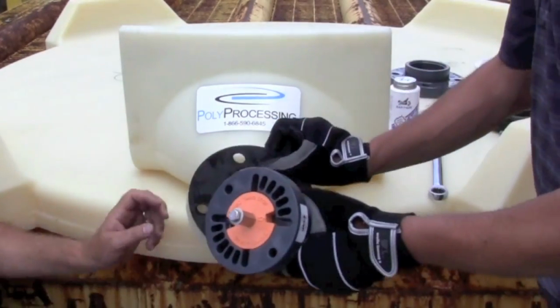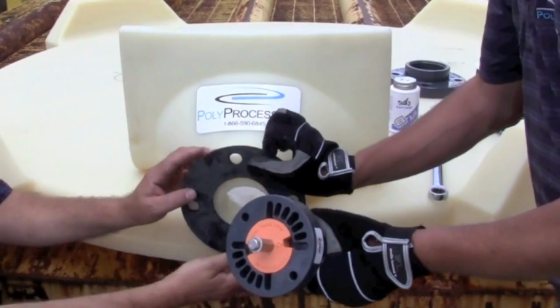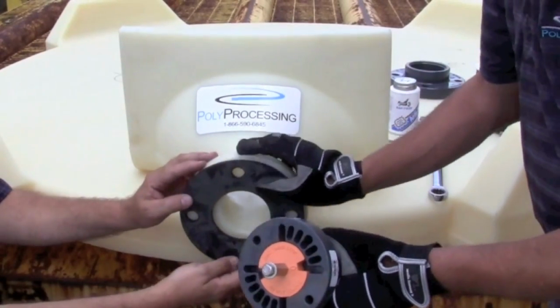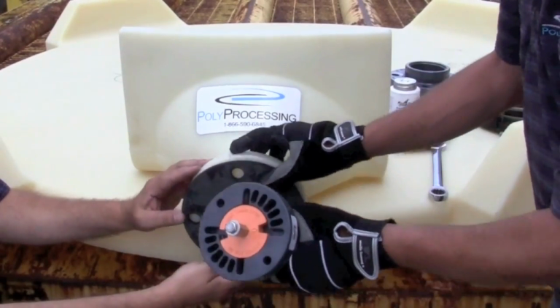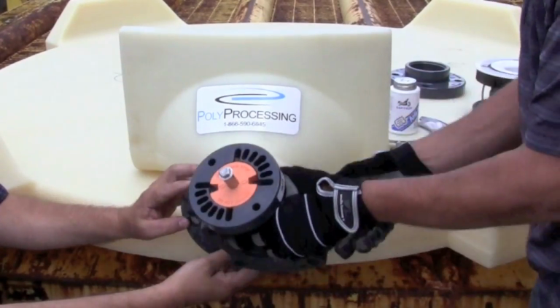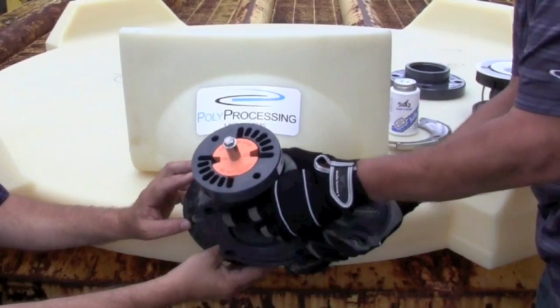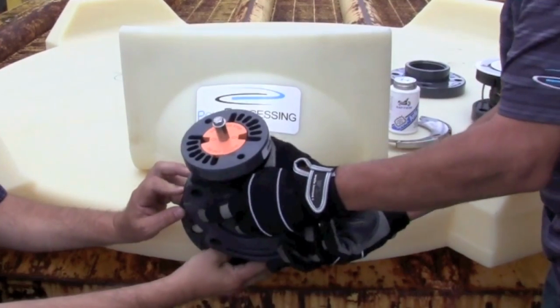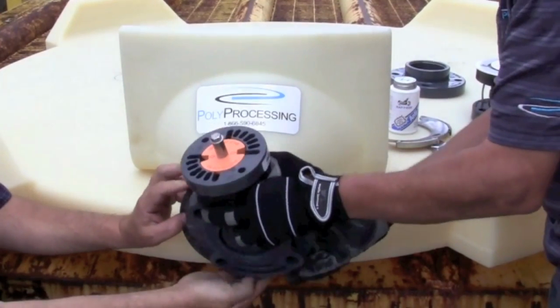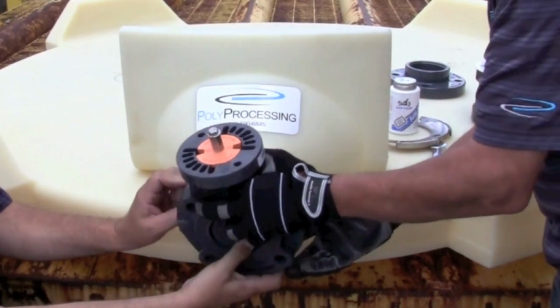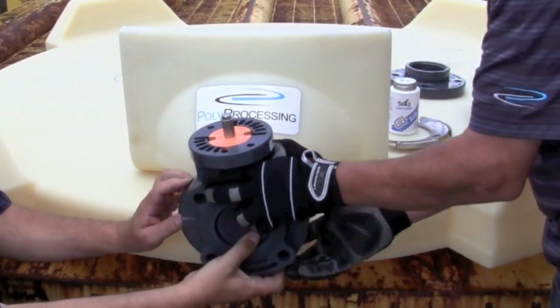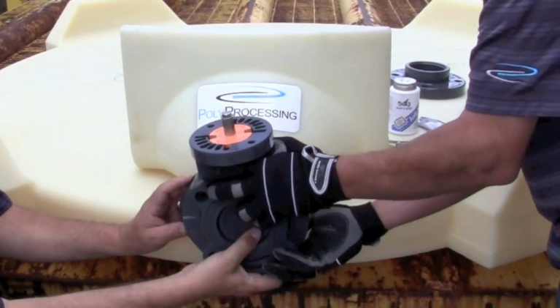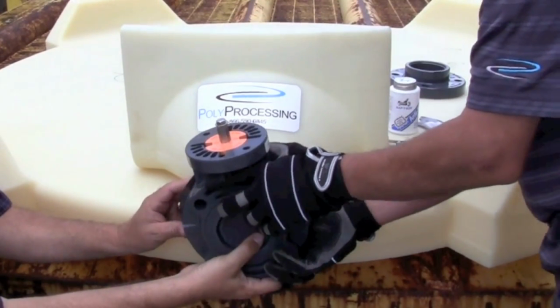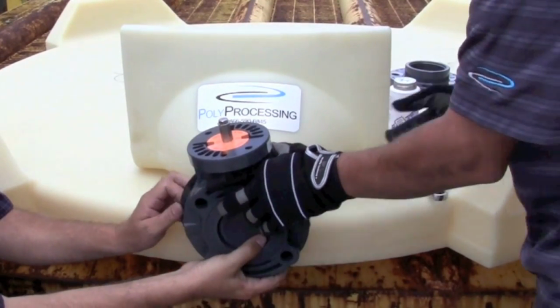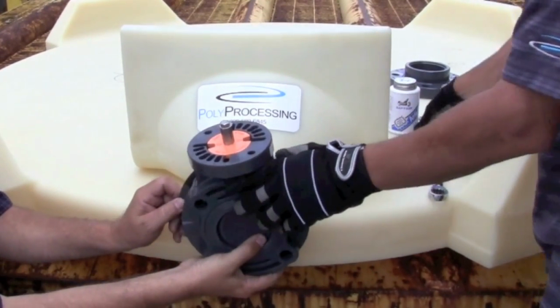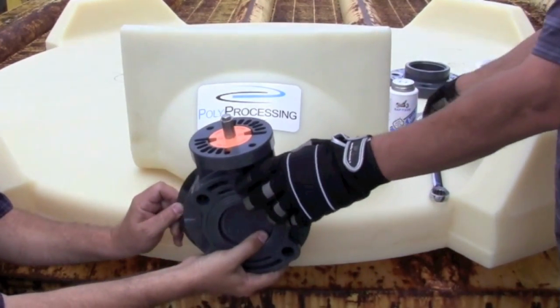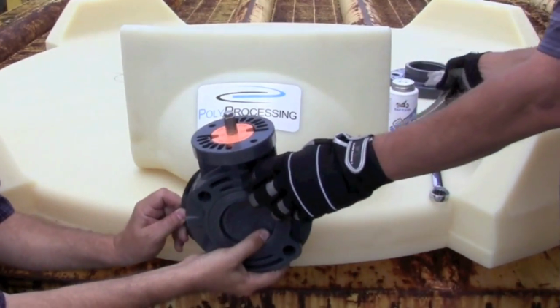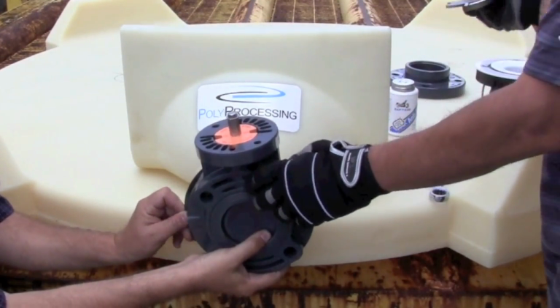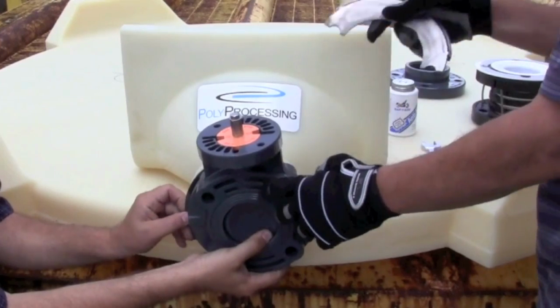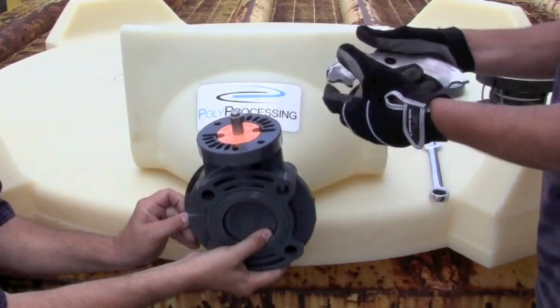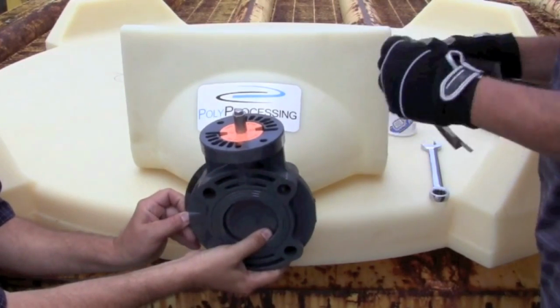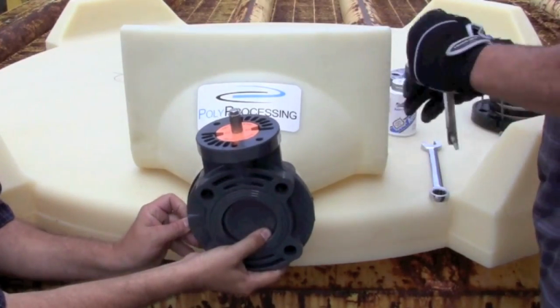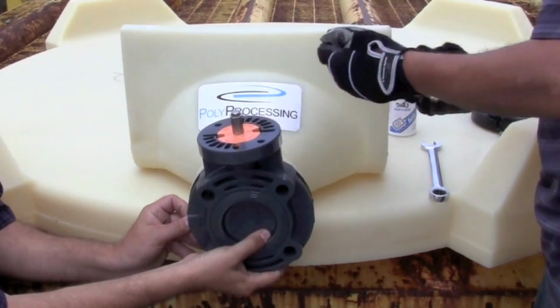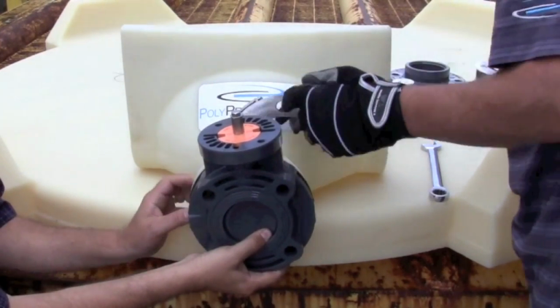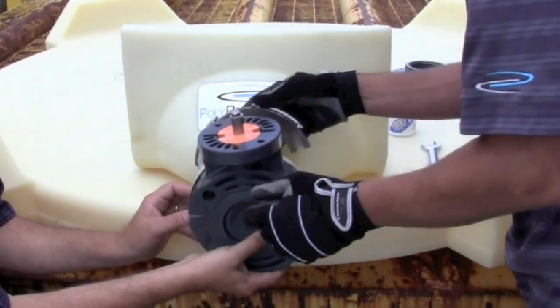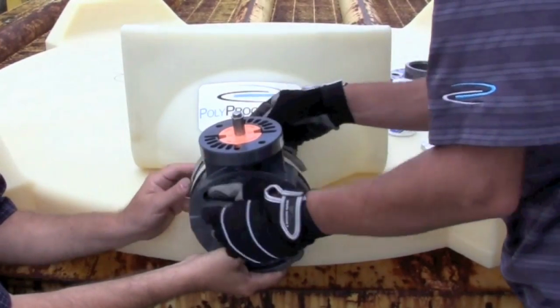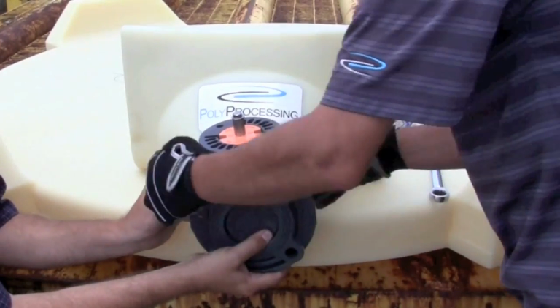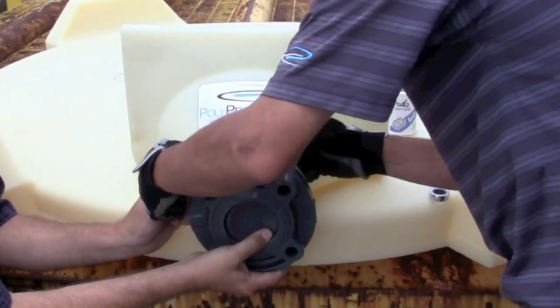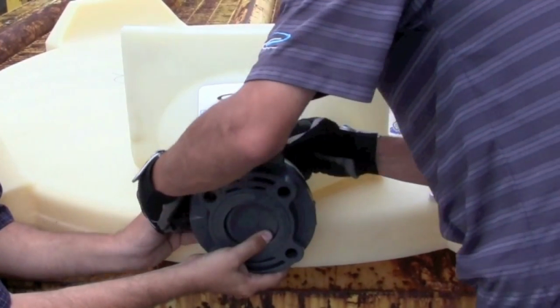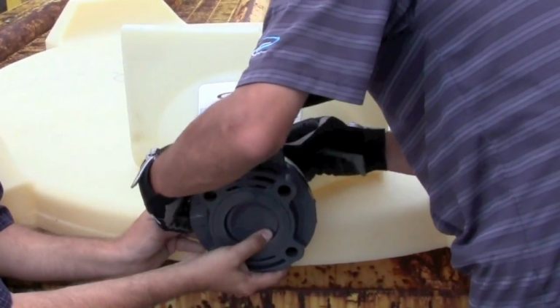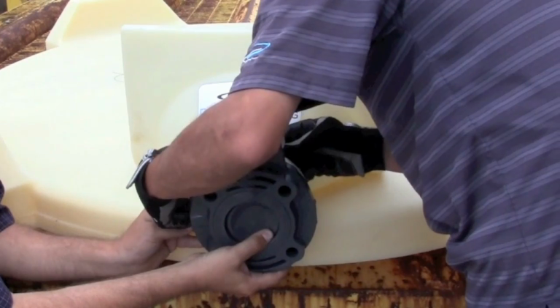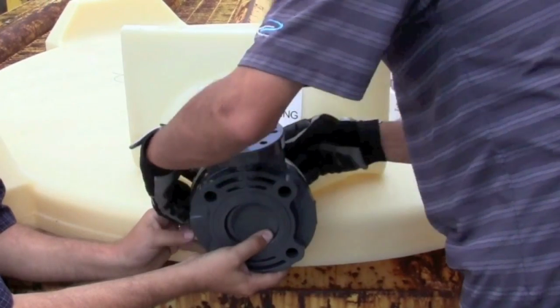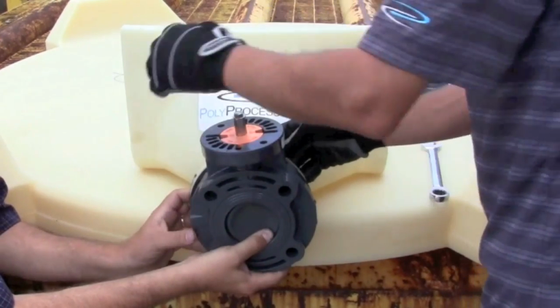We'll start with the gasket against the IMFO and hold the valve against it, then take our backing ring as we did before and place it on.